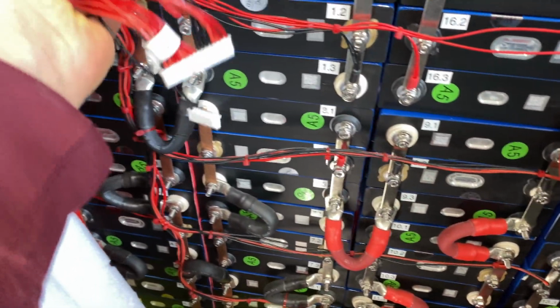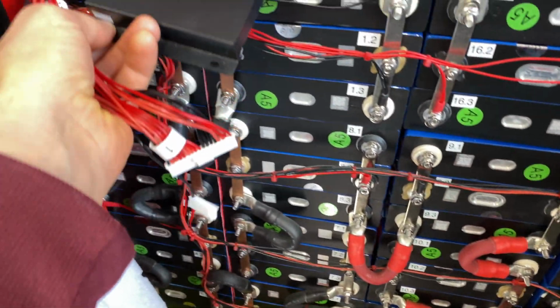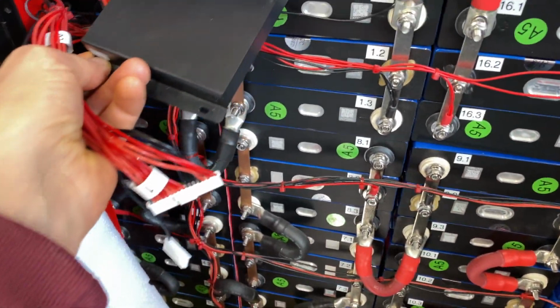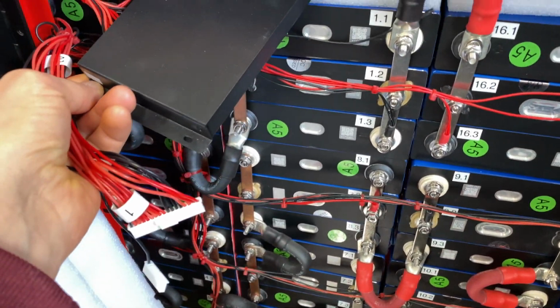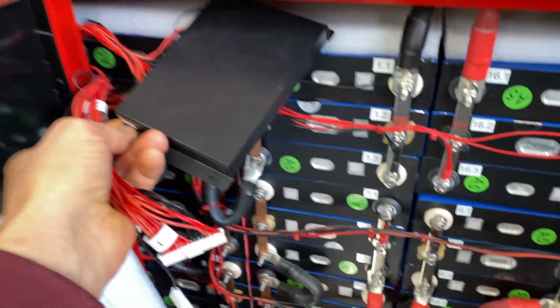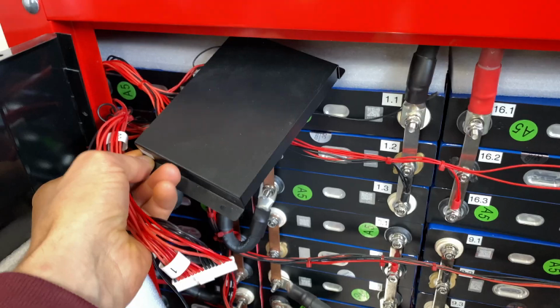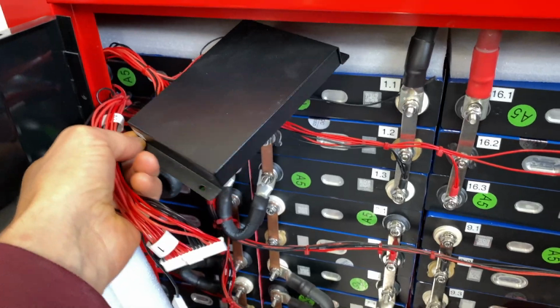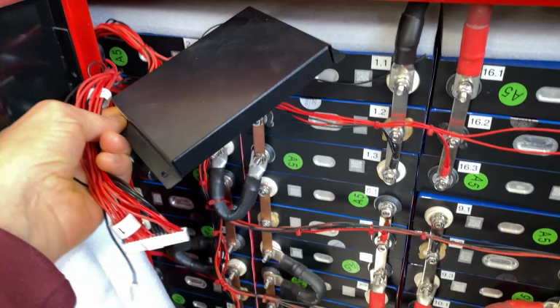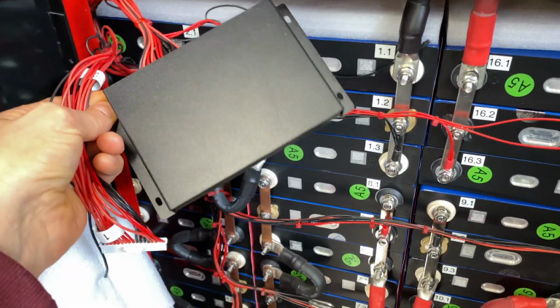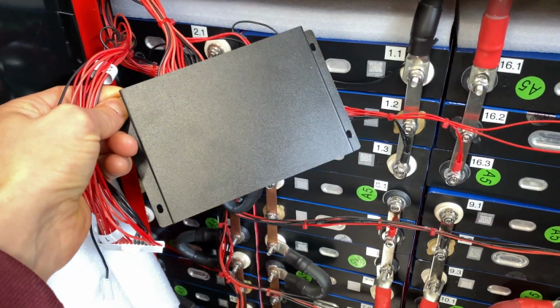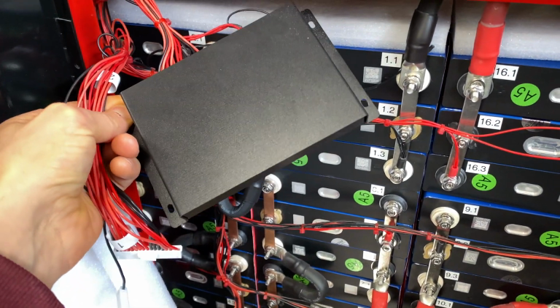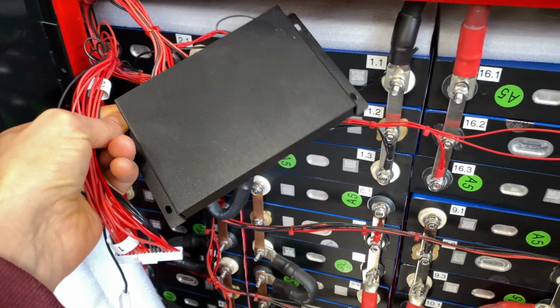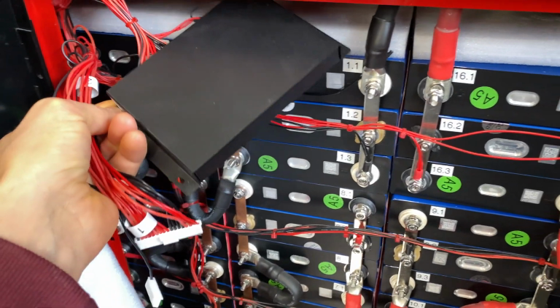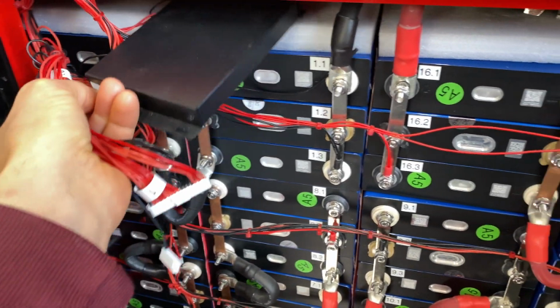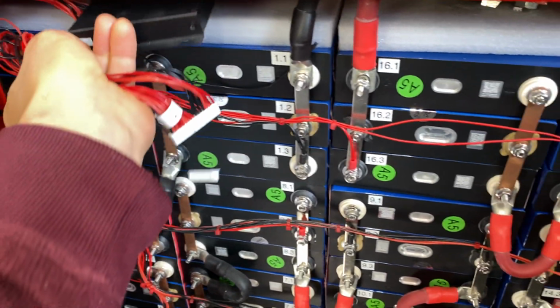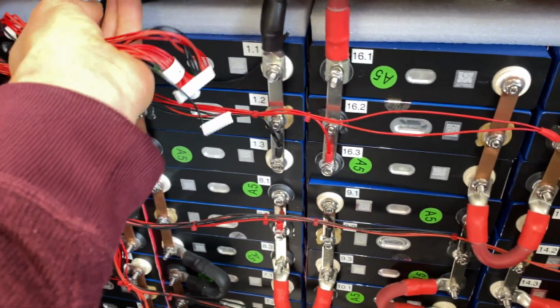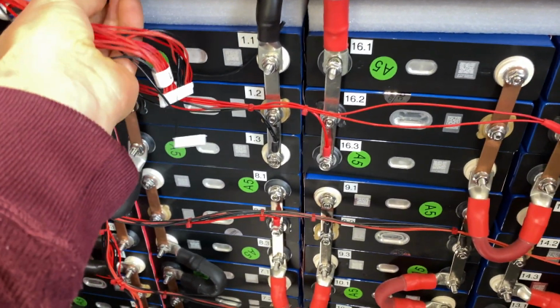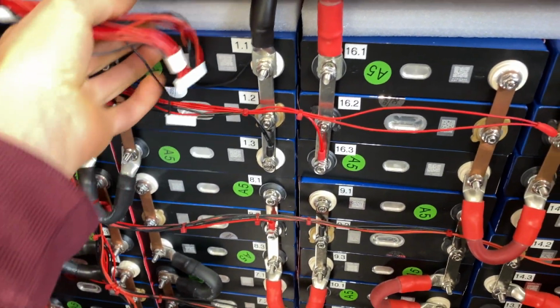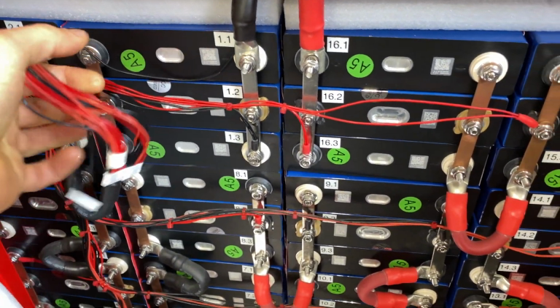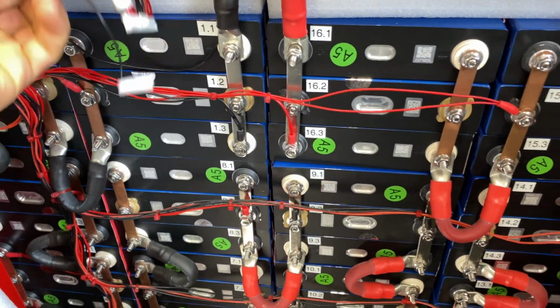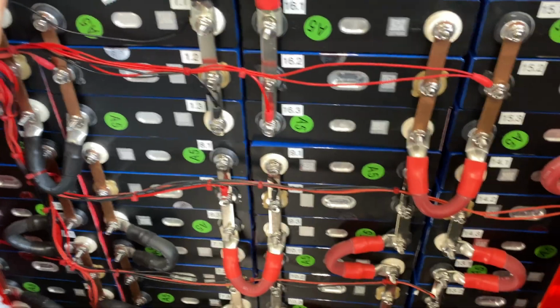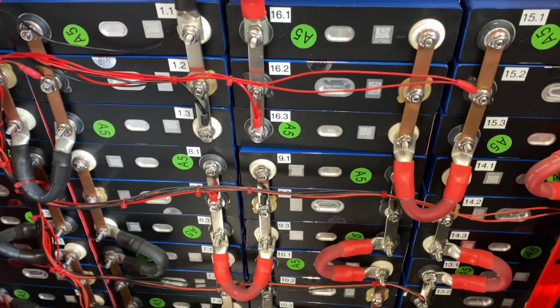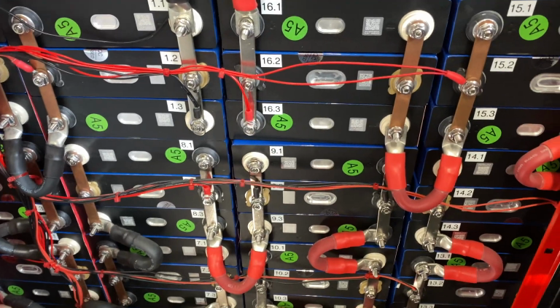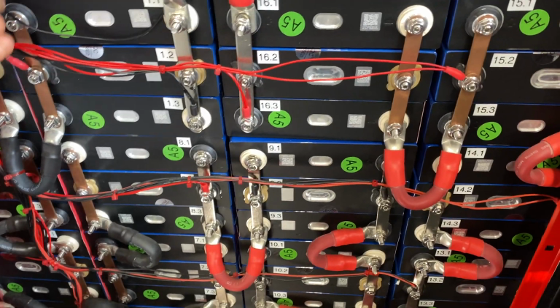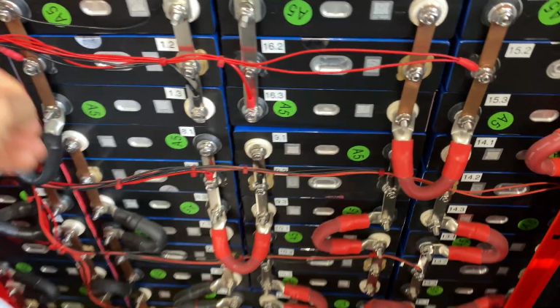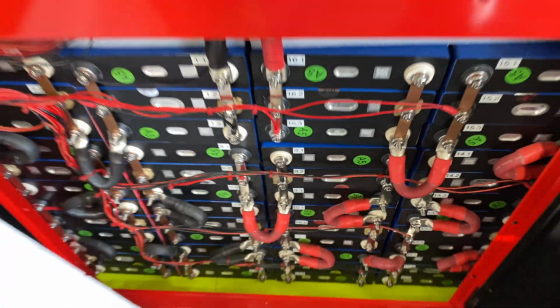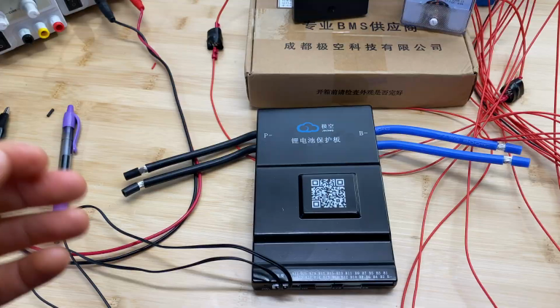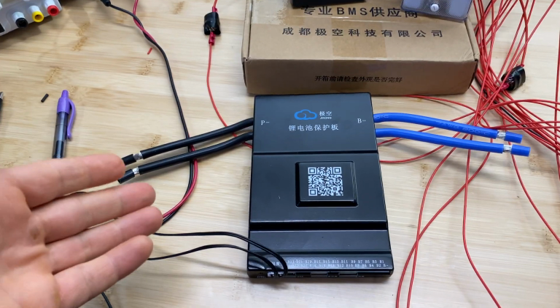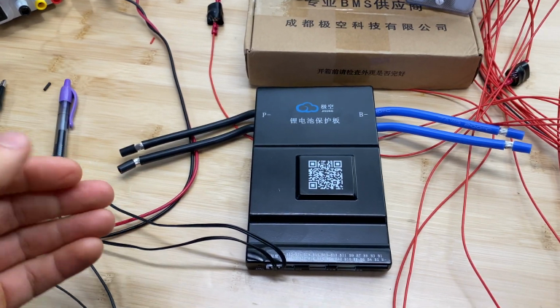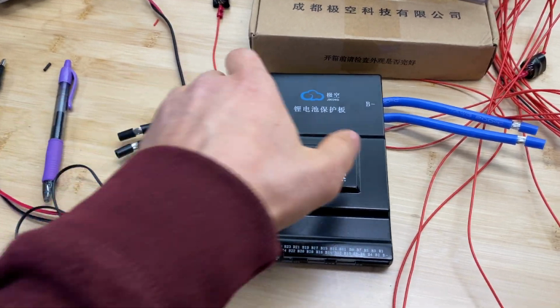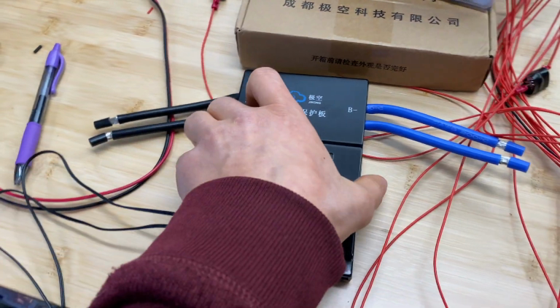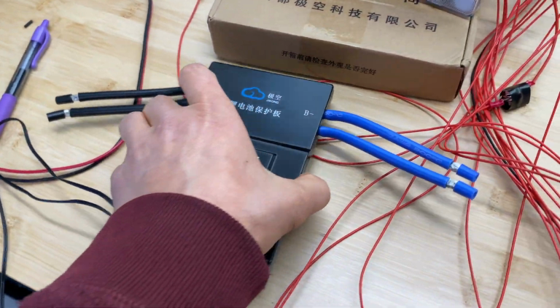So here's the active balancer connected. I'm using this for almost two years and it works perfectly, and this battery bank is running without BMS. So I want to attach this JK BMS.